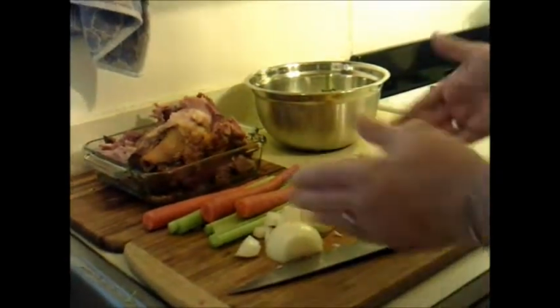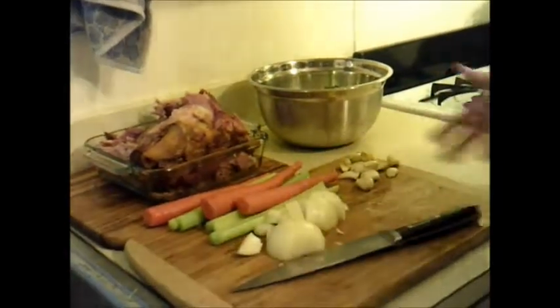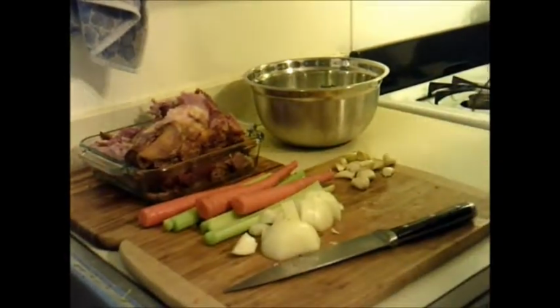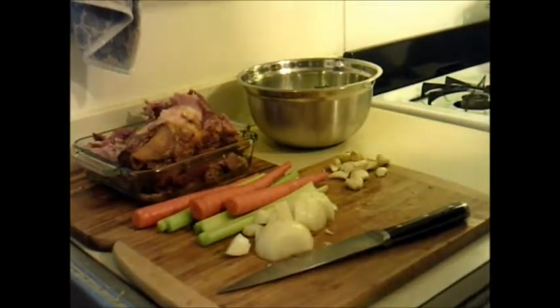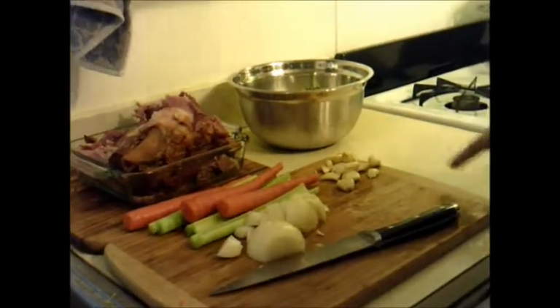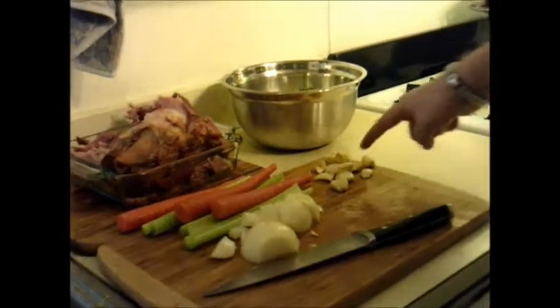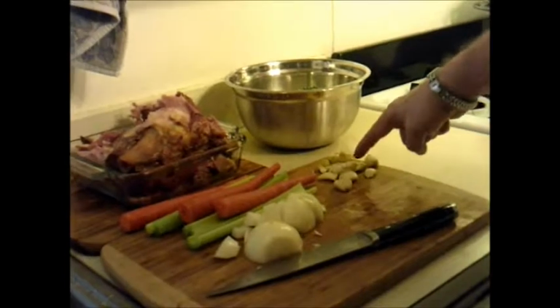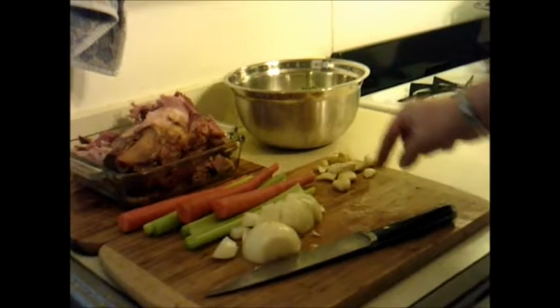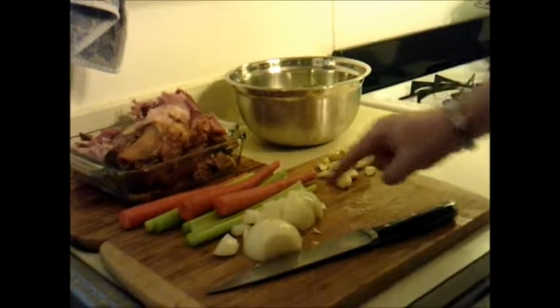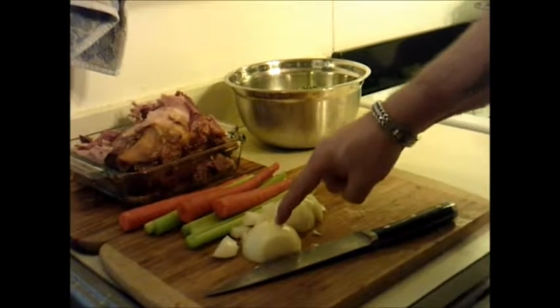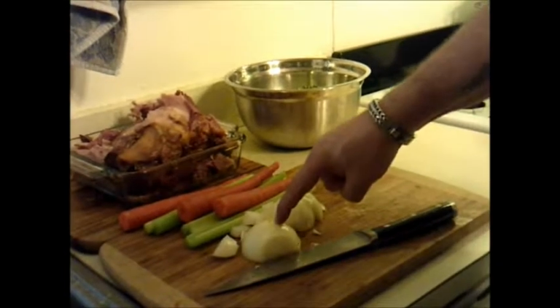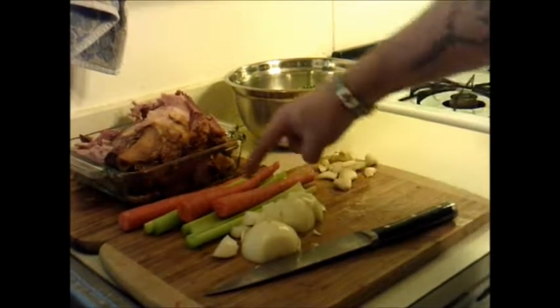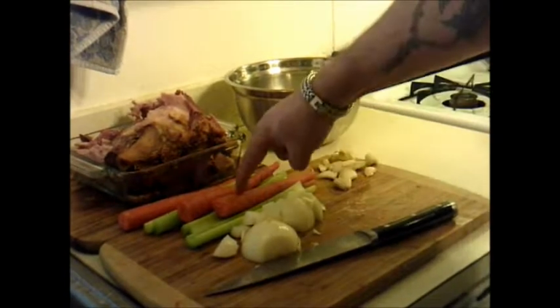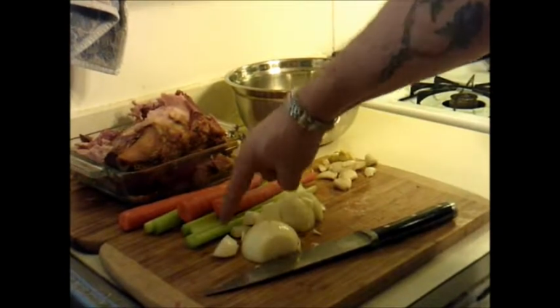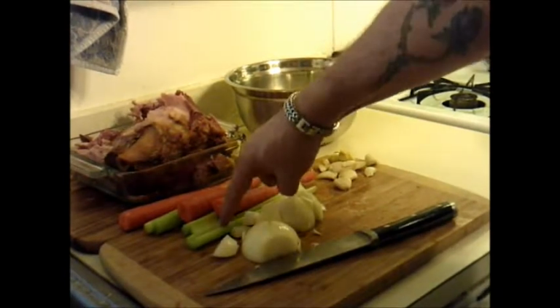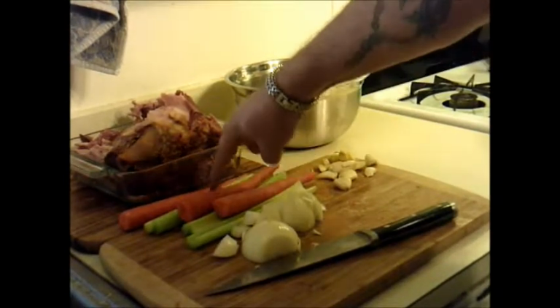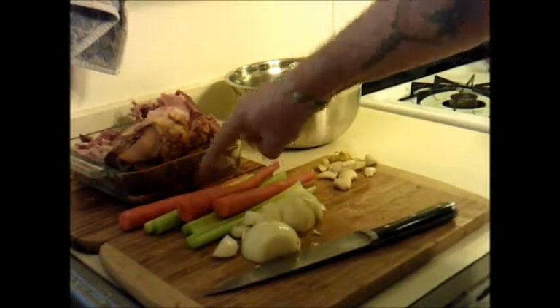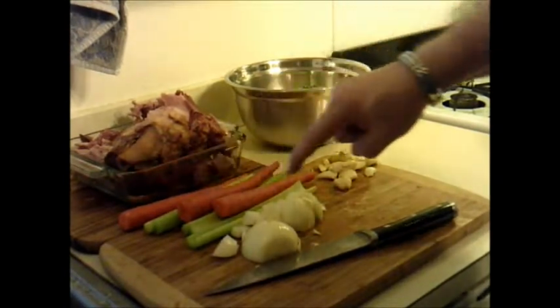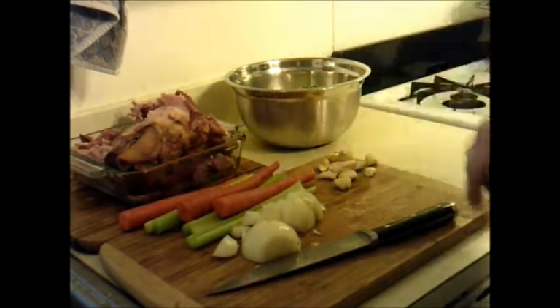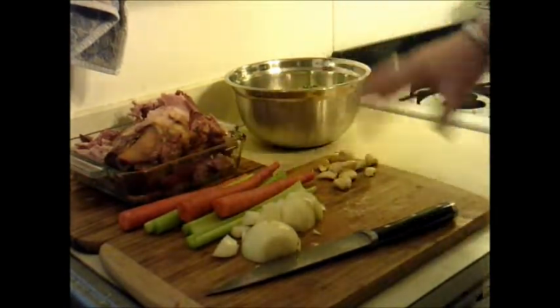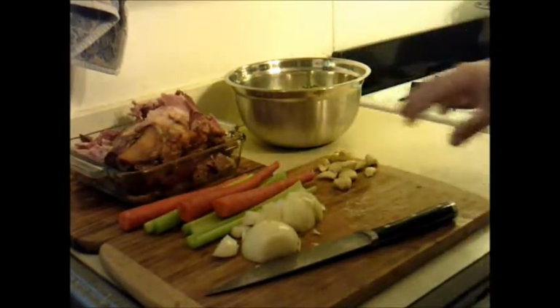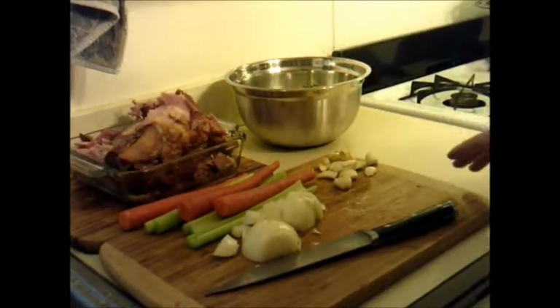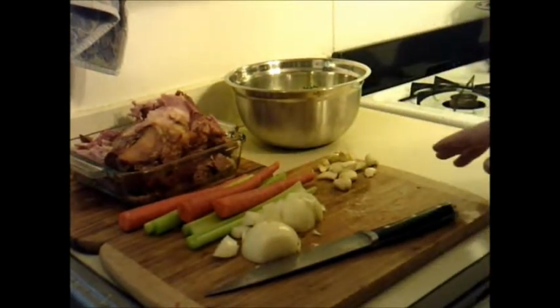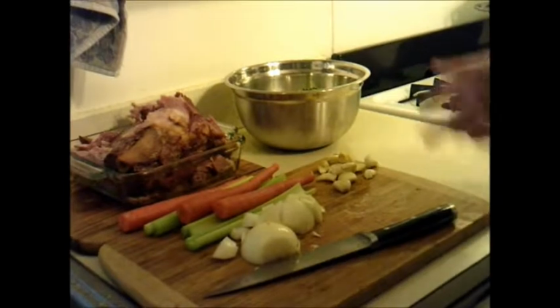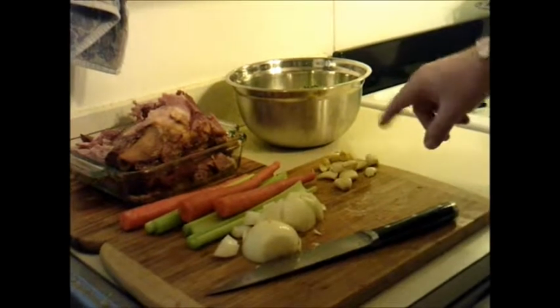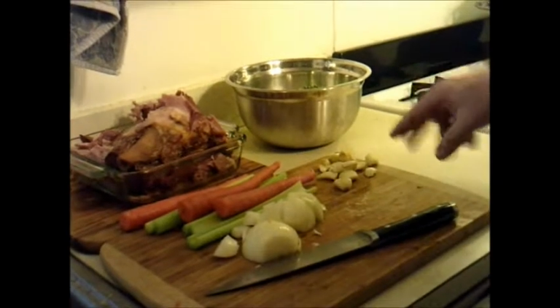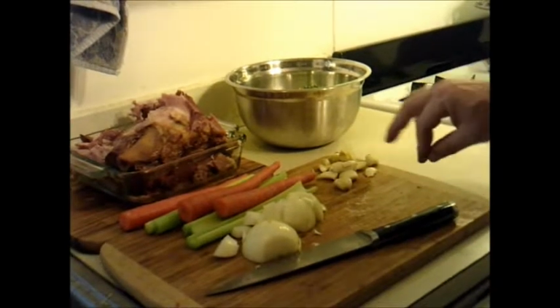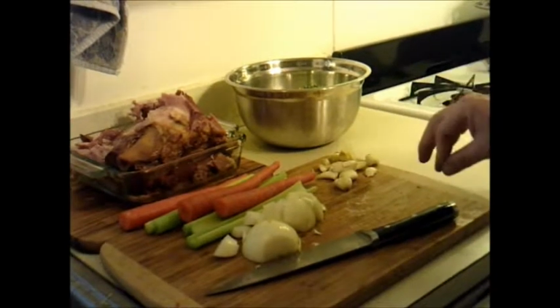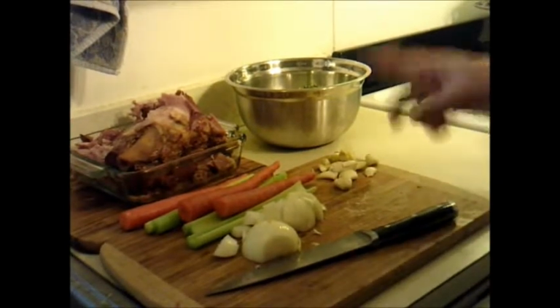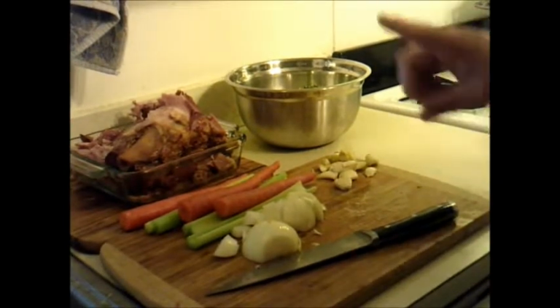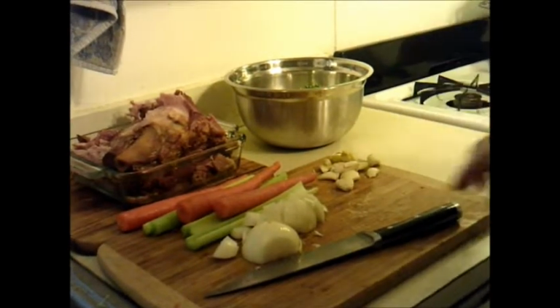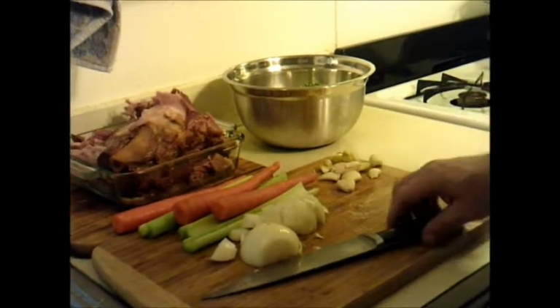We have a variety of other ingredients: garlic, onions, celery, and carrots. That's all we're going to do to start. At the end we'll add a few more ingredients, but we'll come to that later.